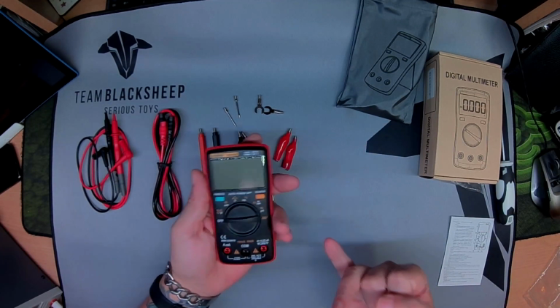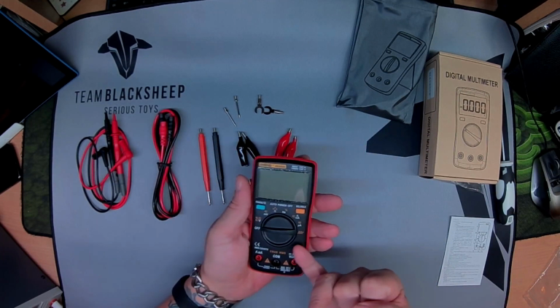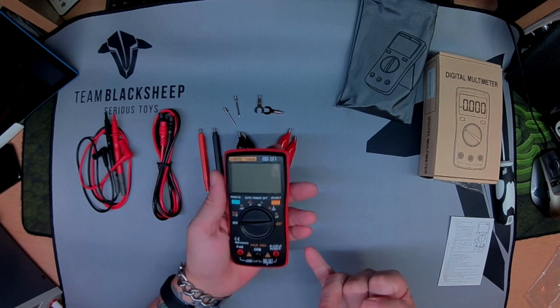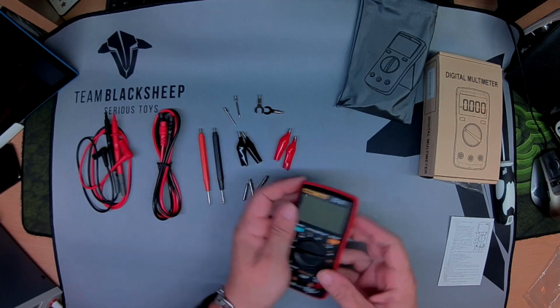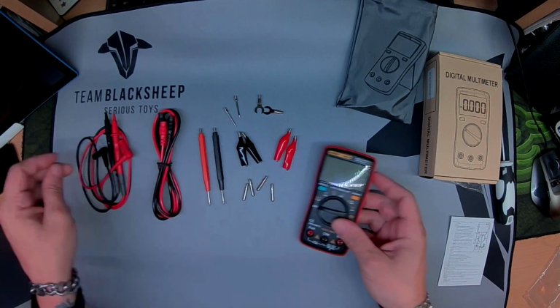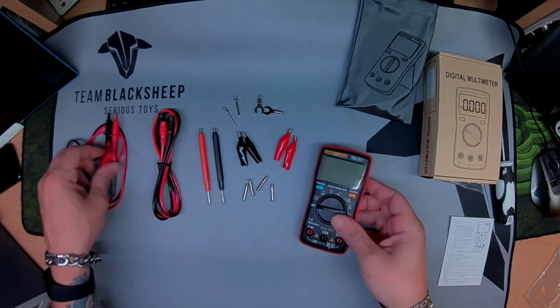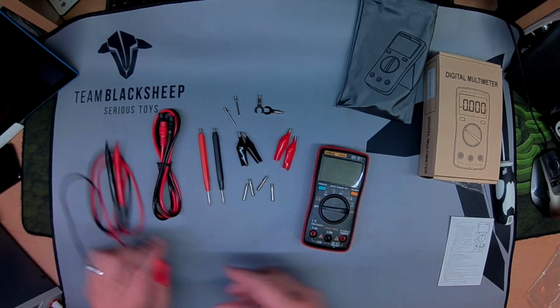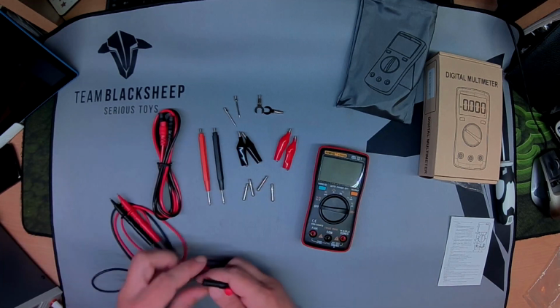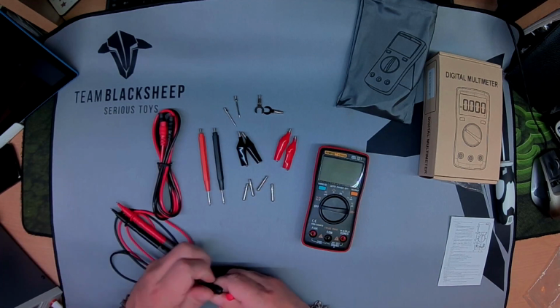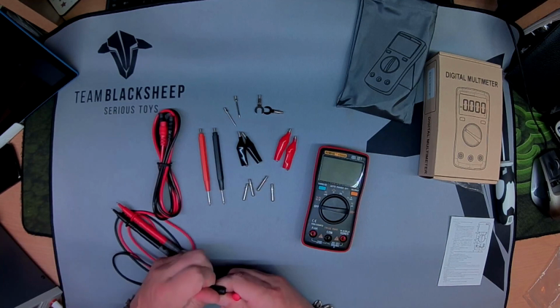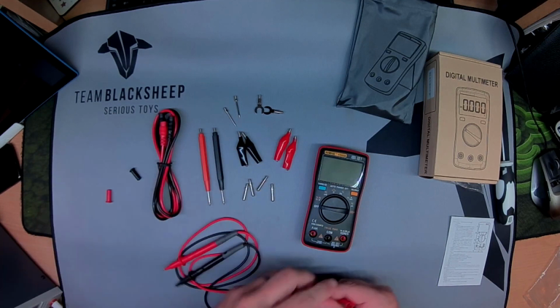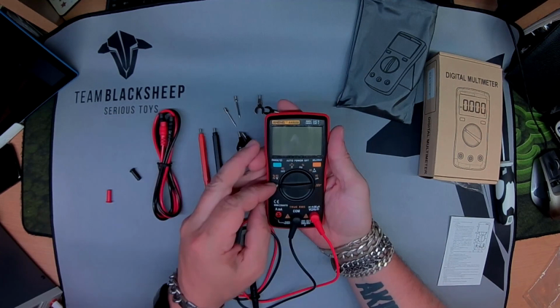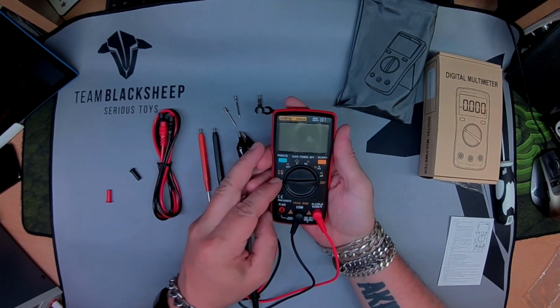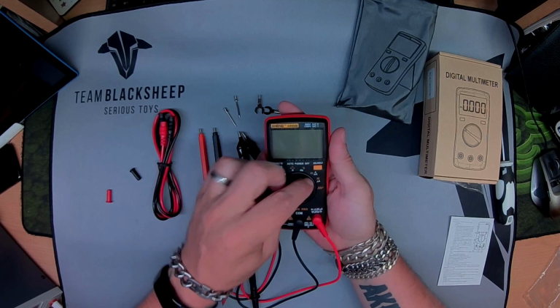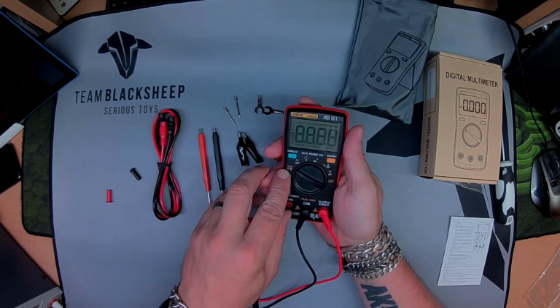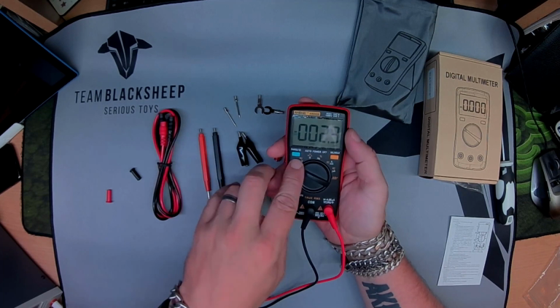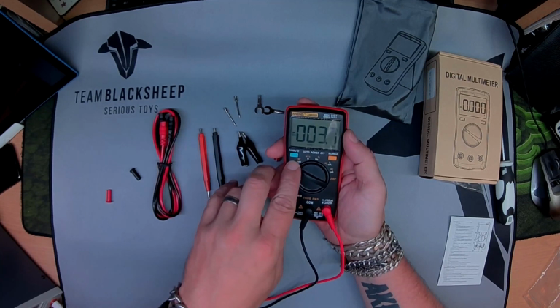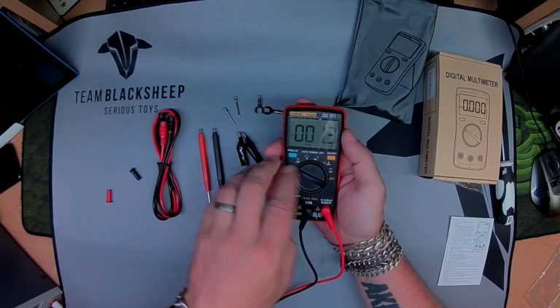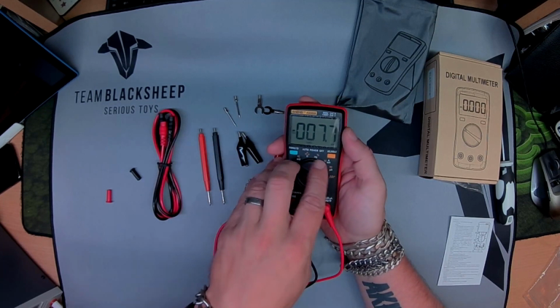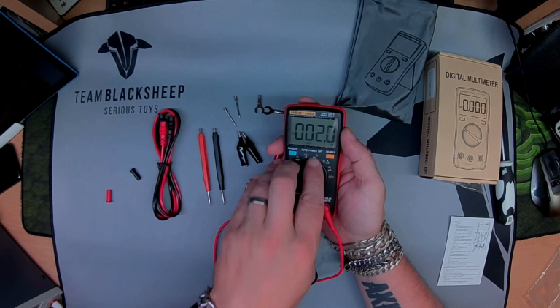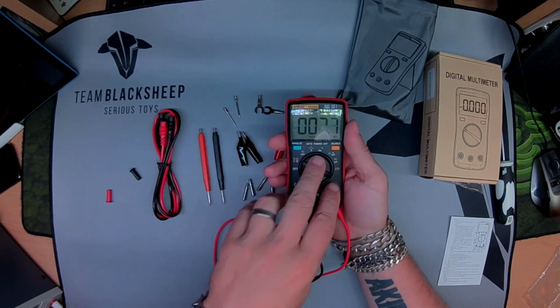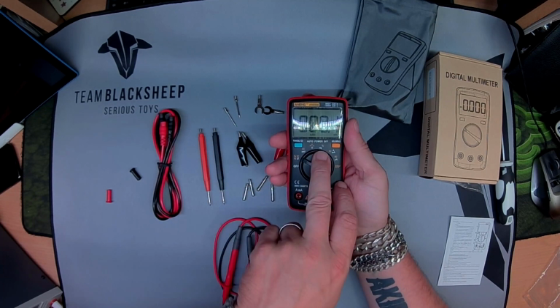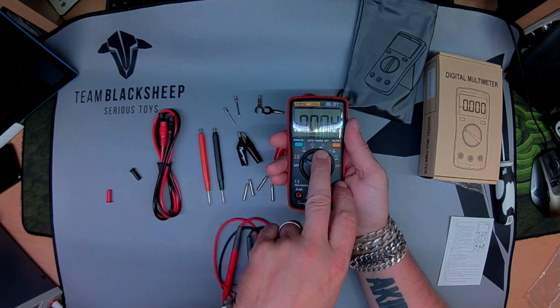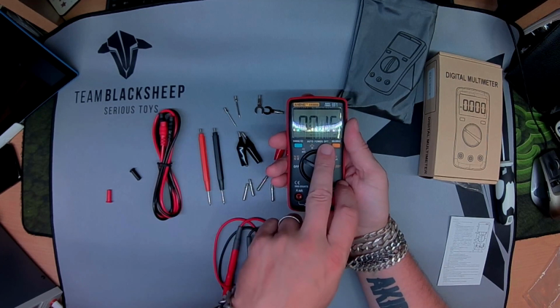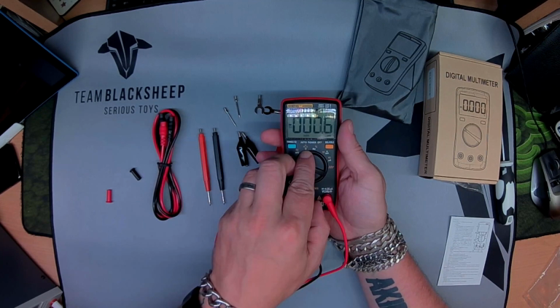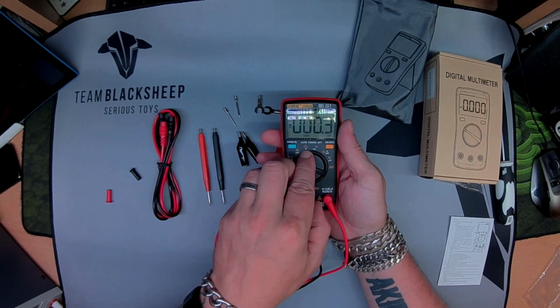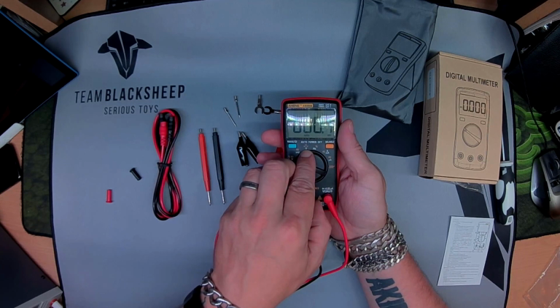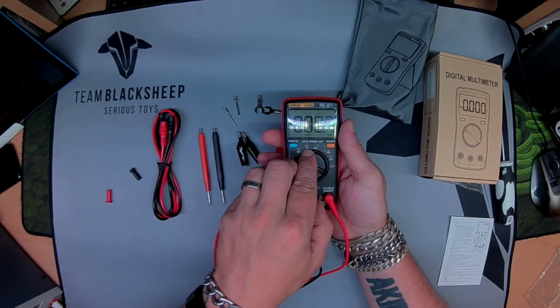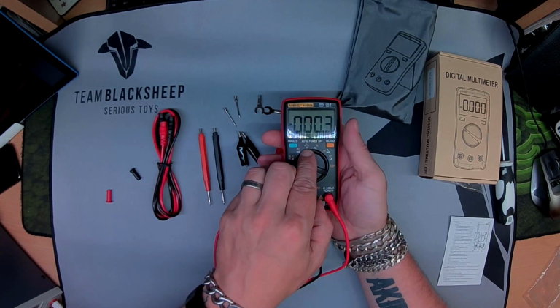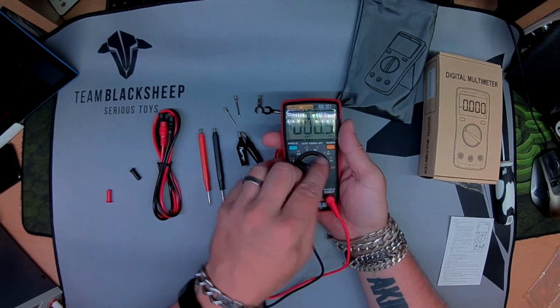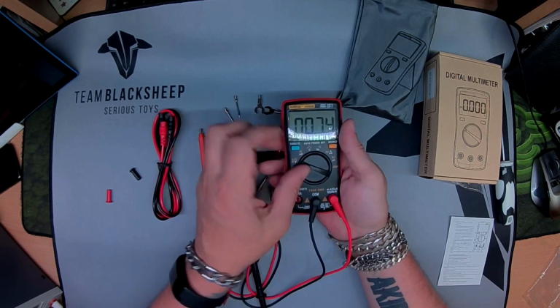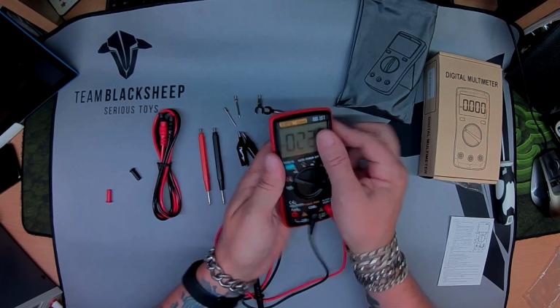It's straightforward, fully featured to some degree. Voltage, millivolts, amperage, hertz up here. Continuity, resistance, diode check.